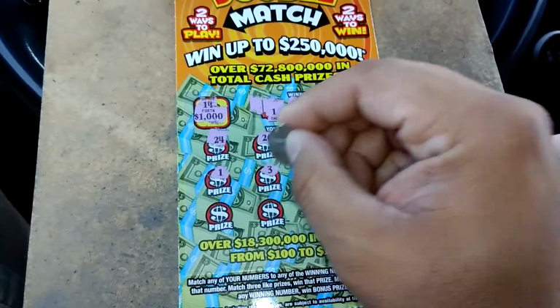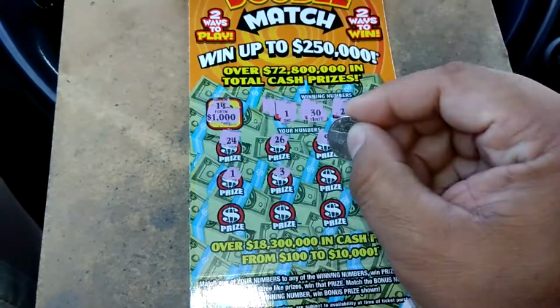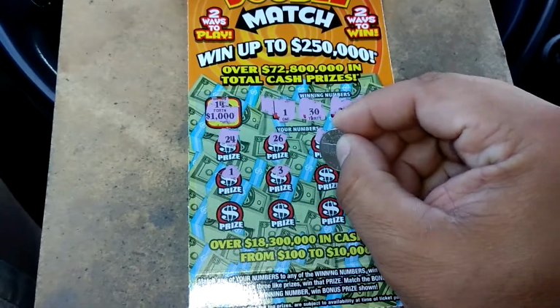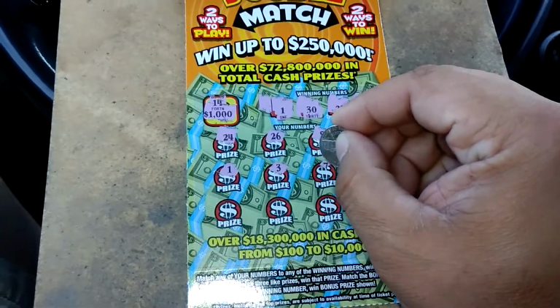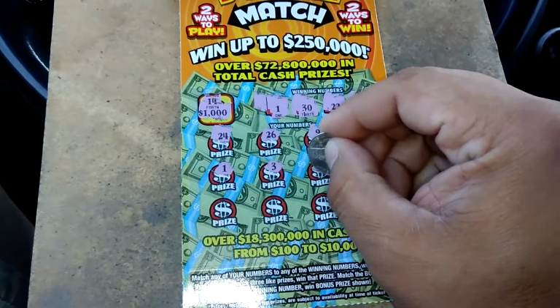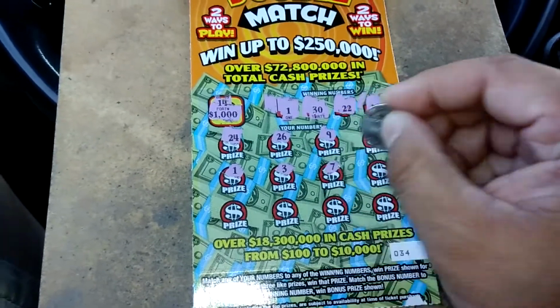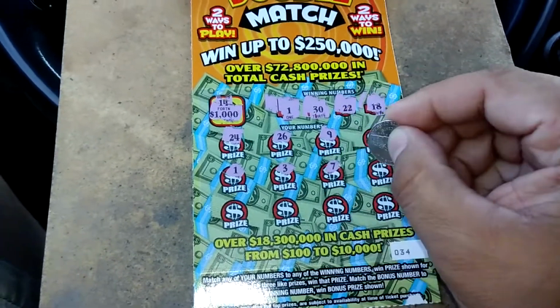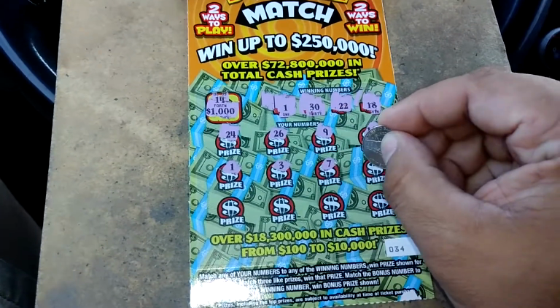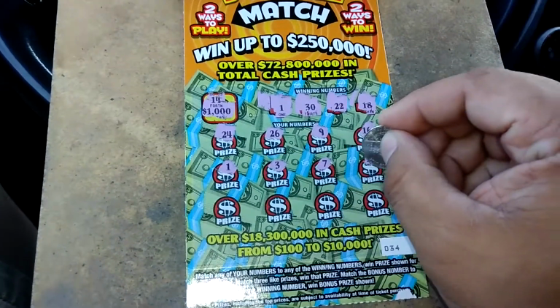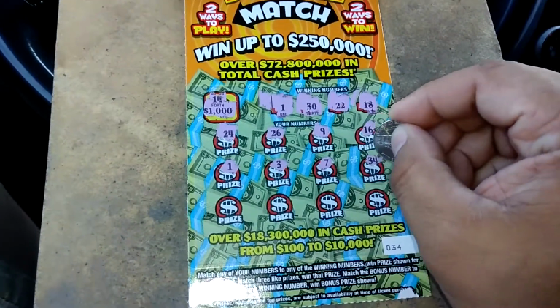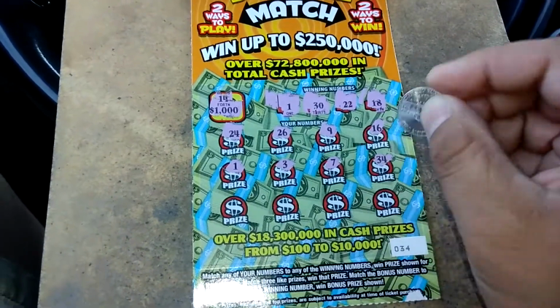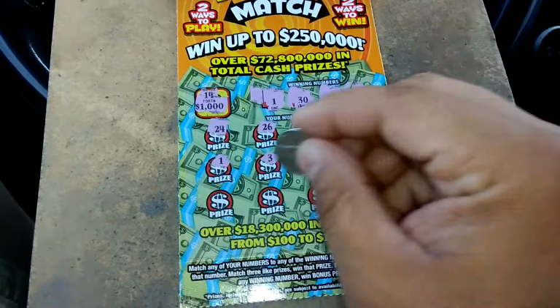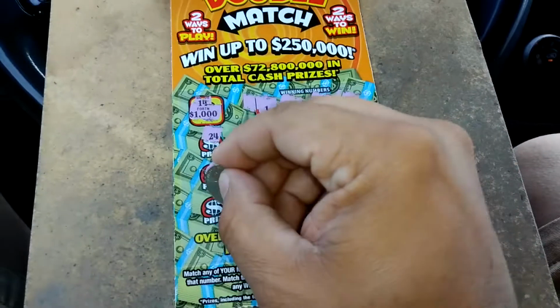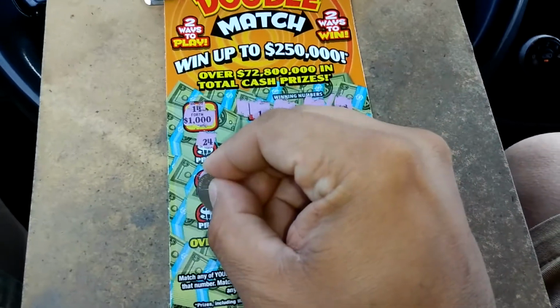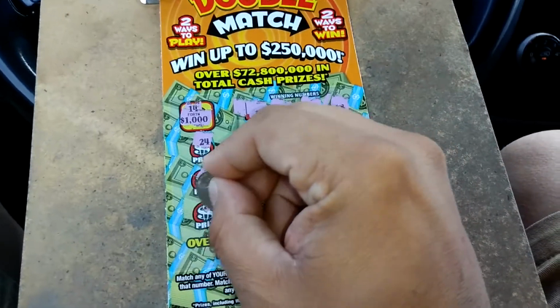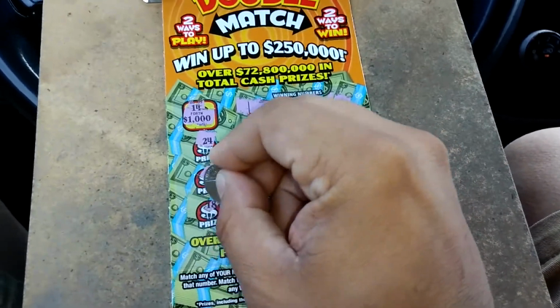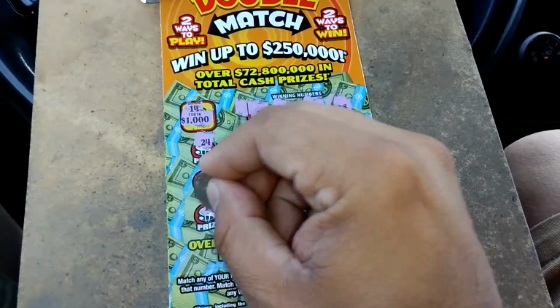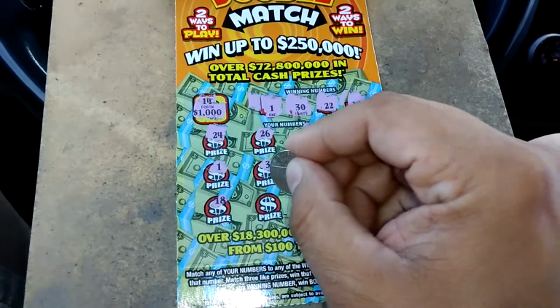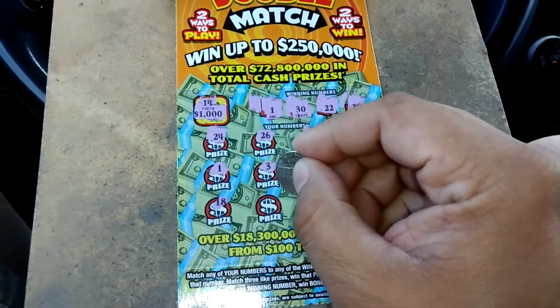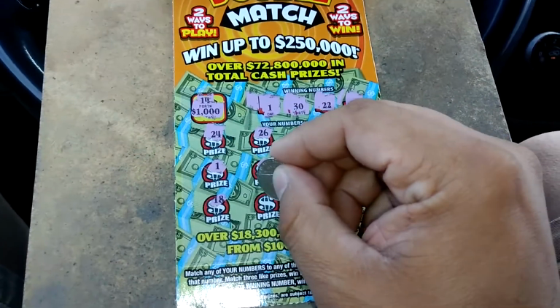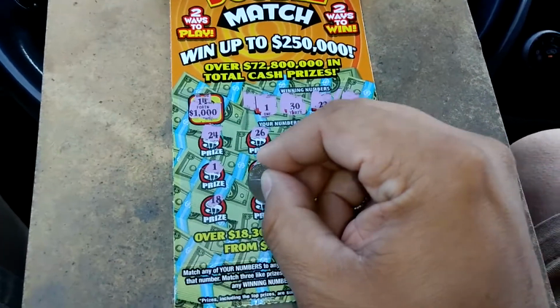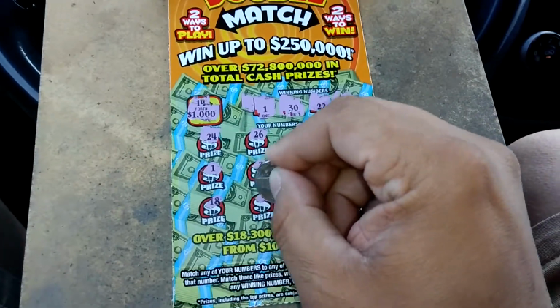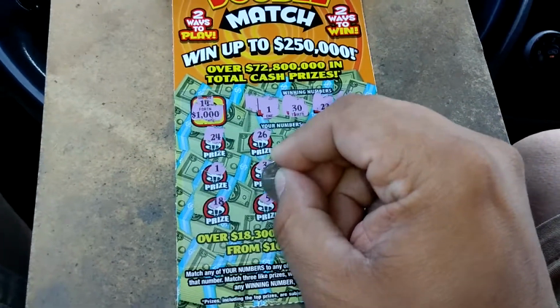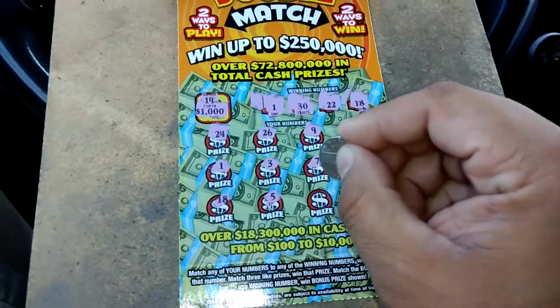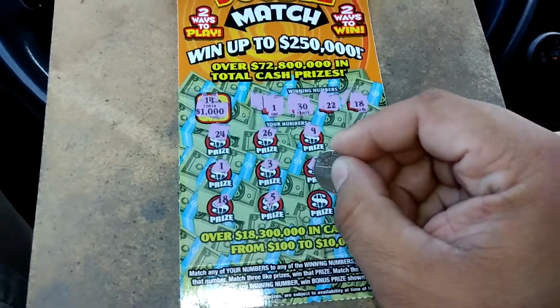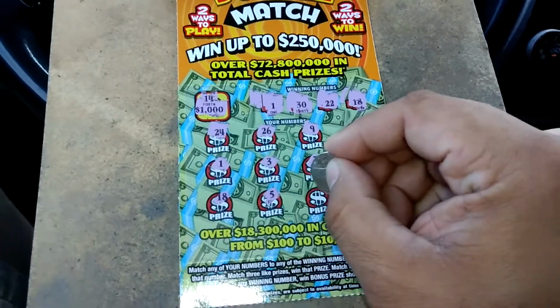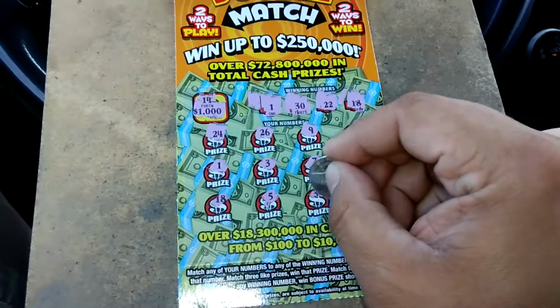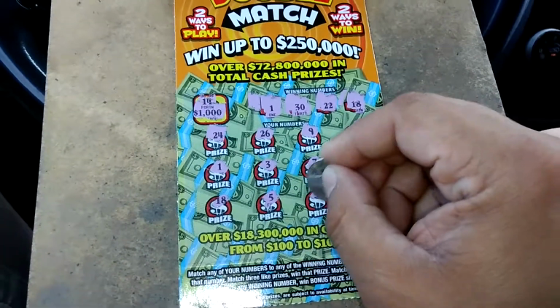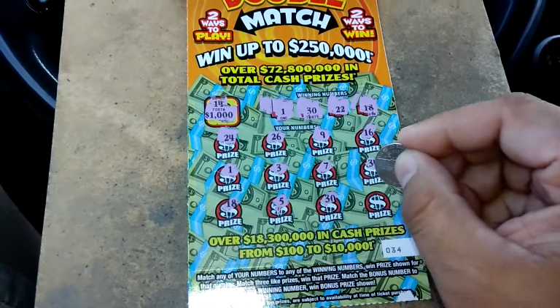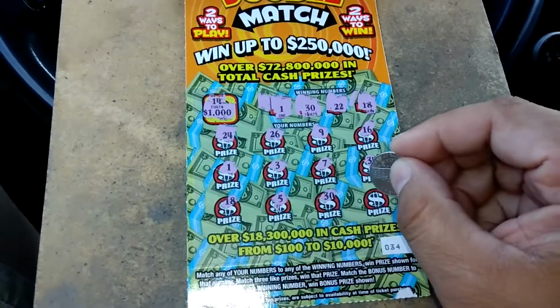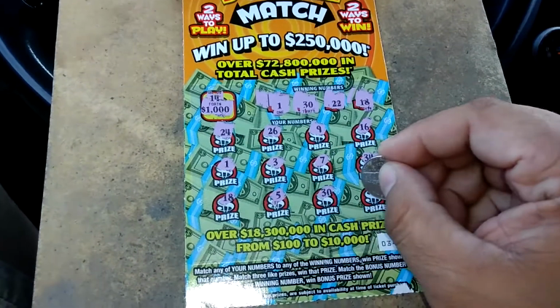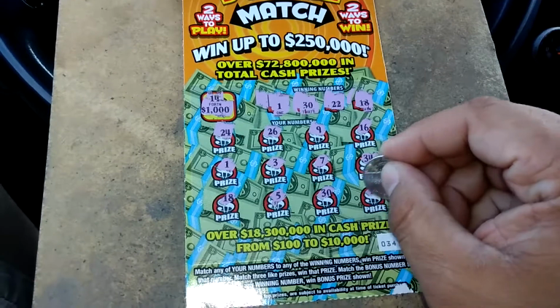3, 7, 34, and 18 — we got two winners. 5, 33 — winners.